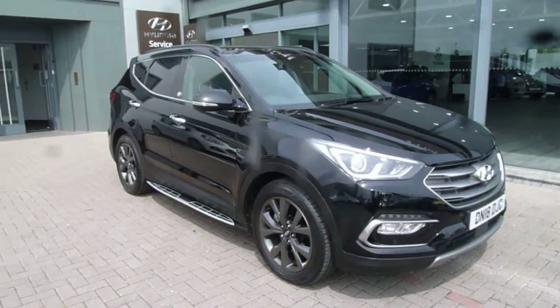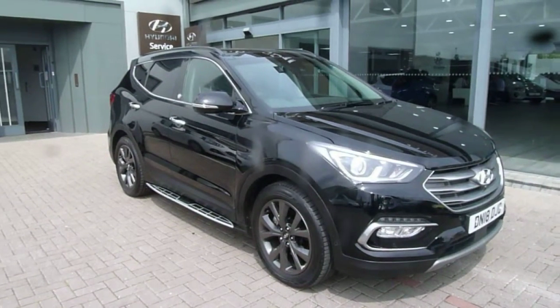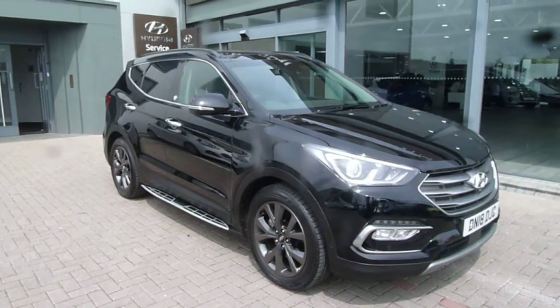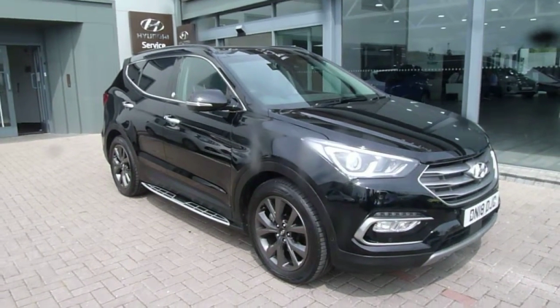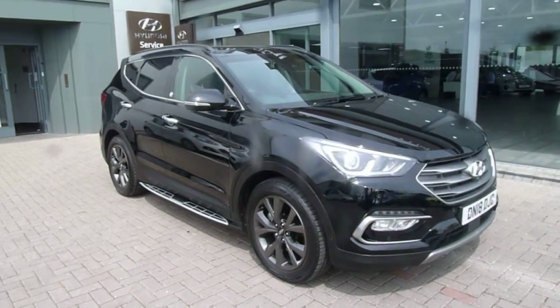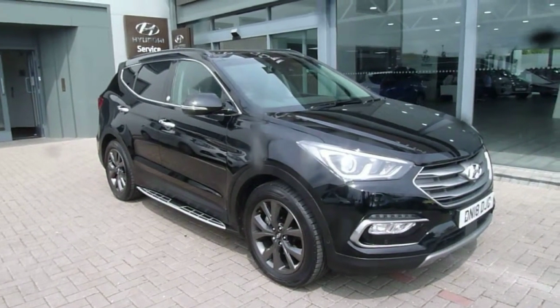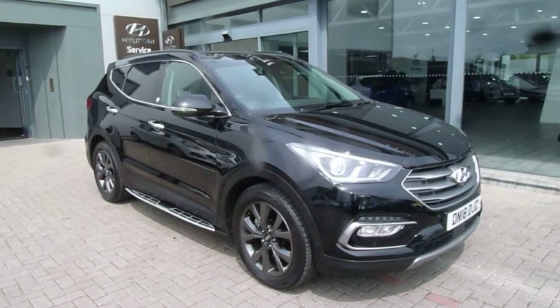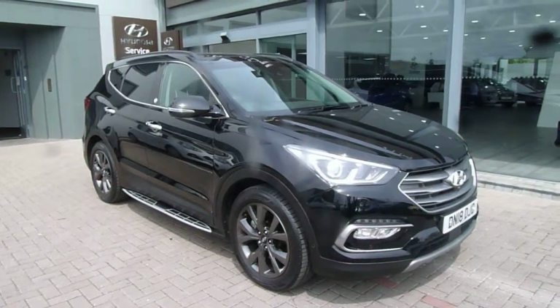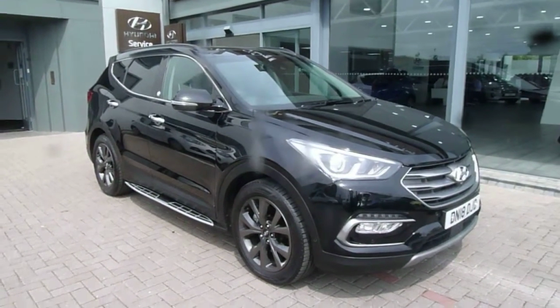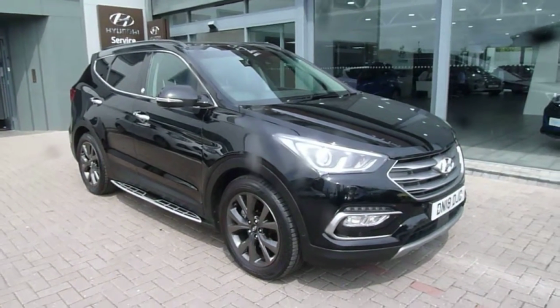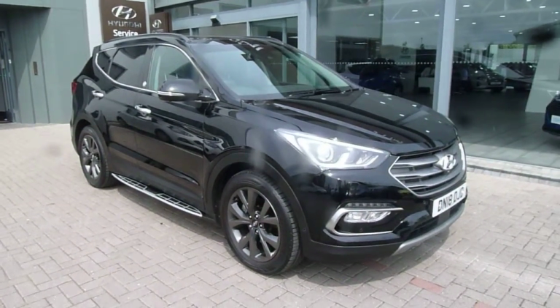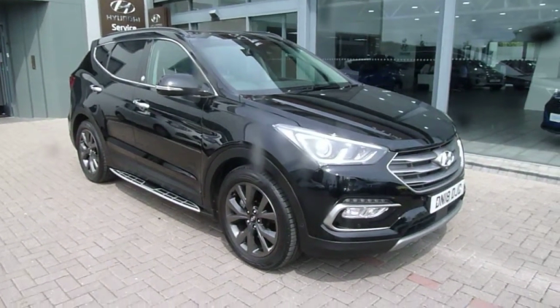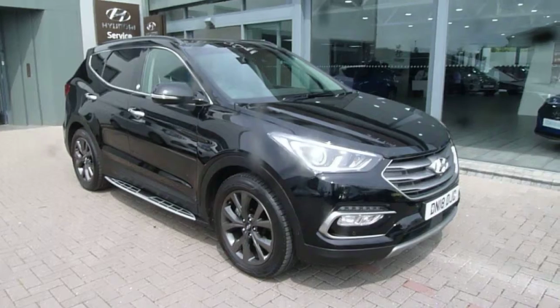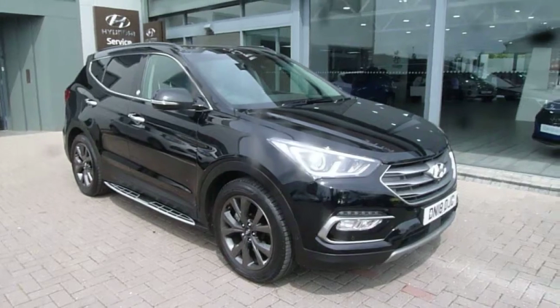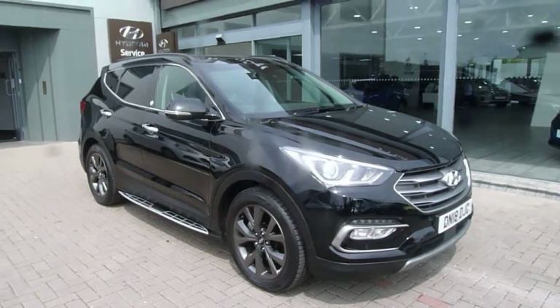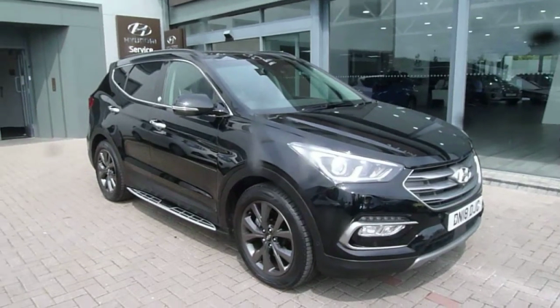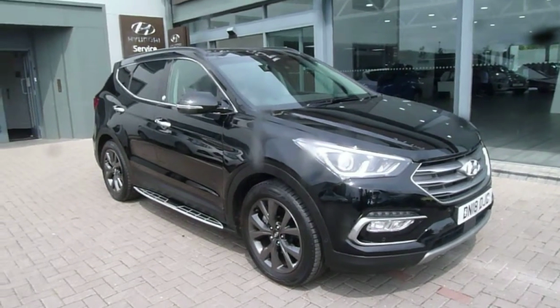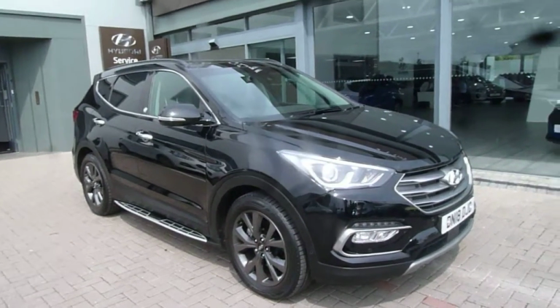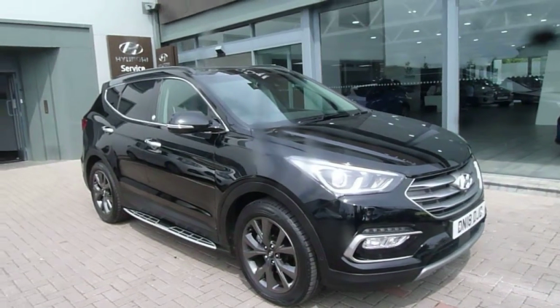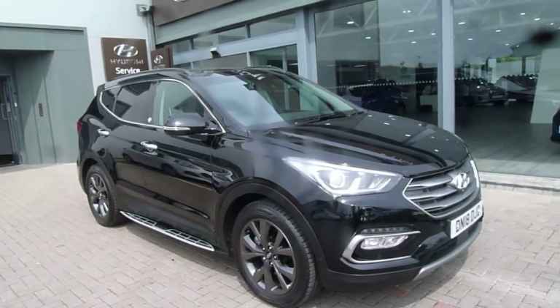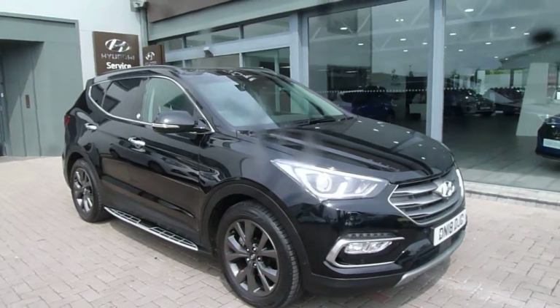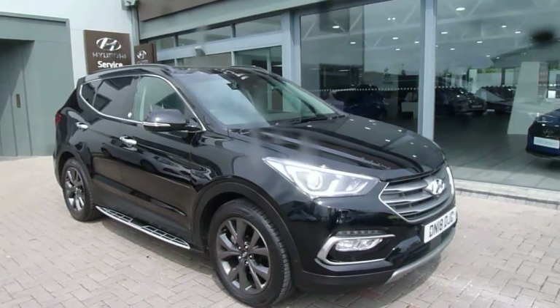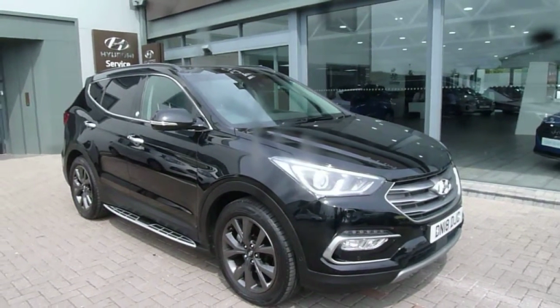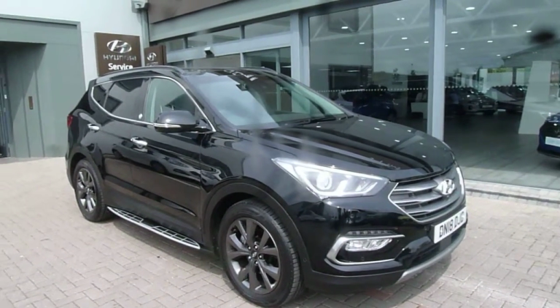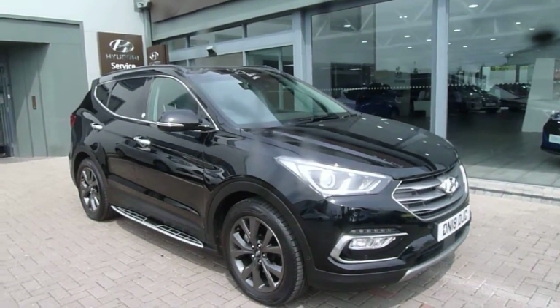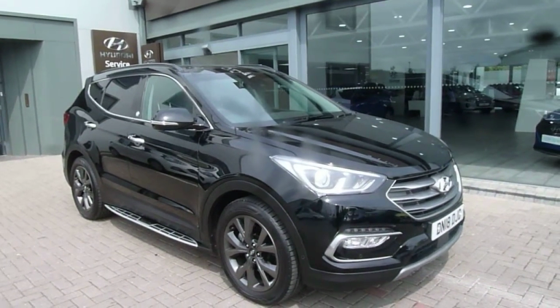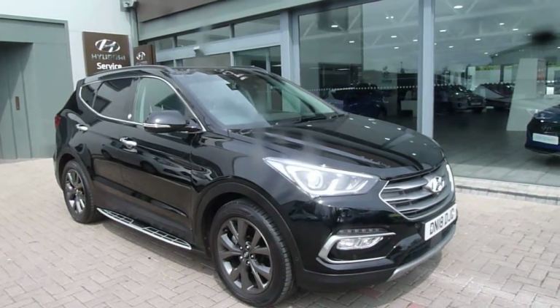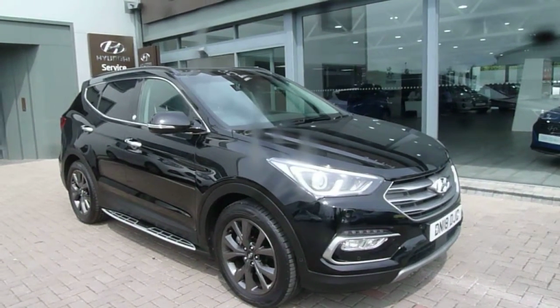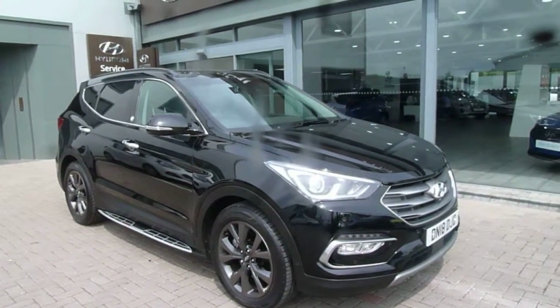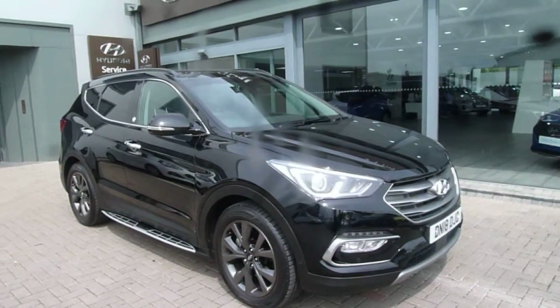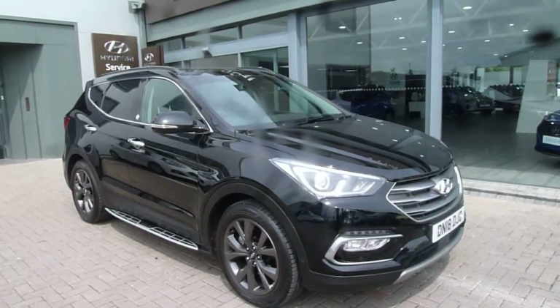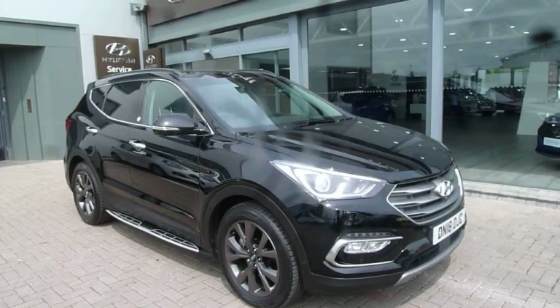Hi and welcome to JTU's Hyundai here at Shrewsbury. My name is Rob. I'm just going to take you around one of our demonstrators. This is the Hyundai Santa Fe — the Endurance Special Edition model.